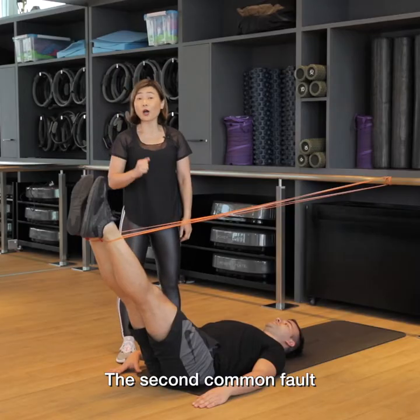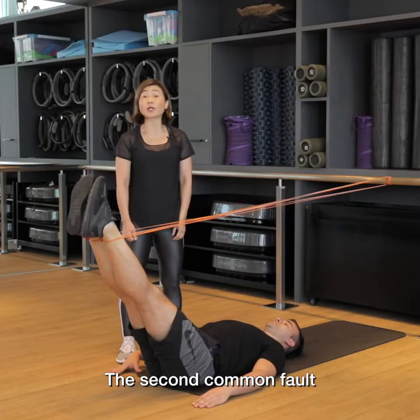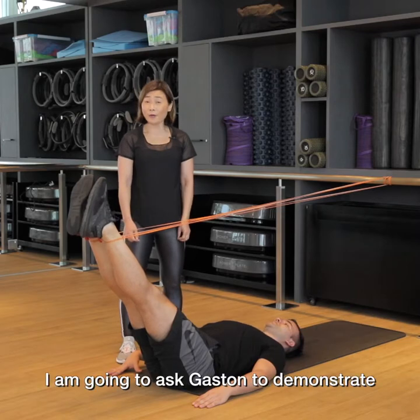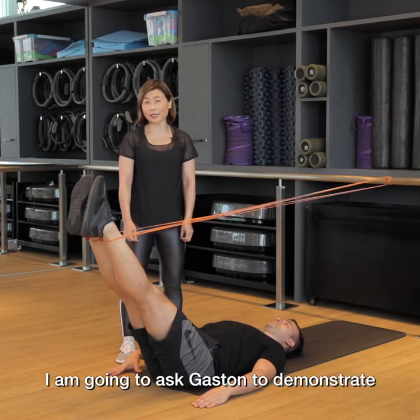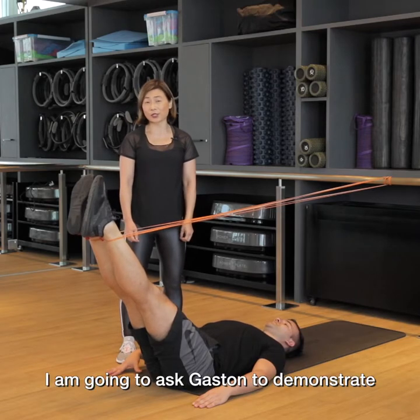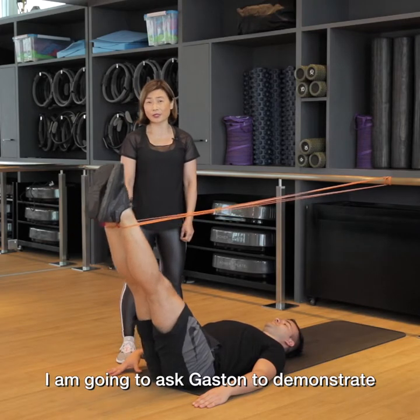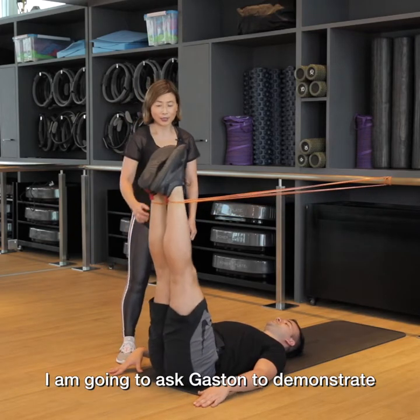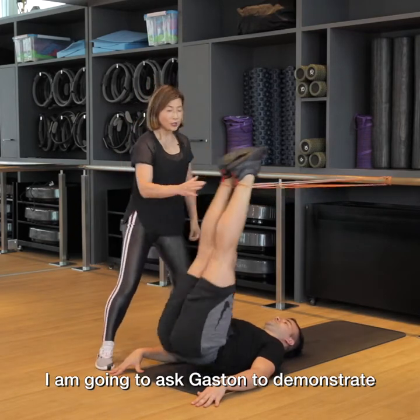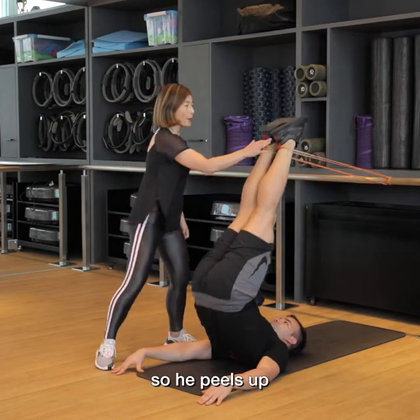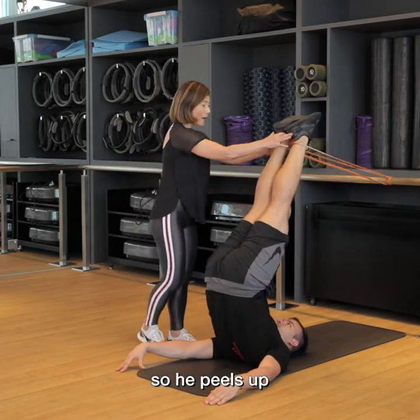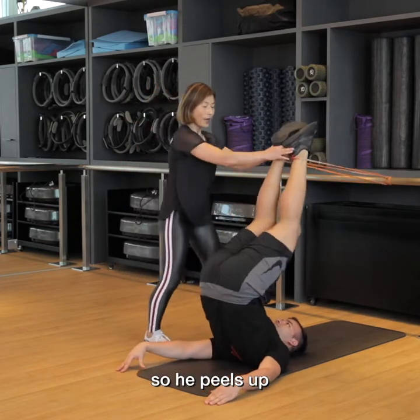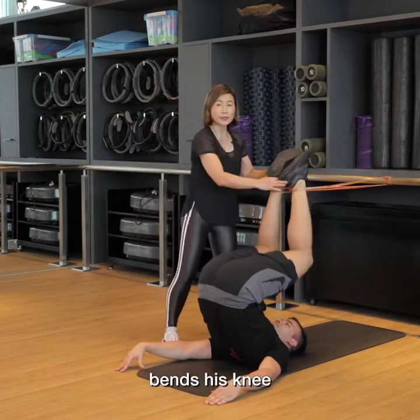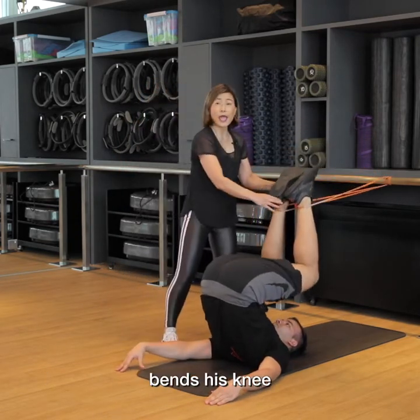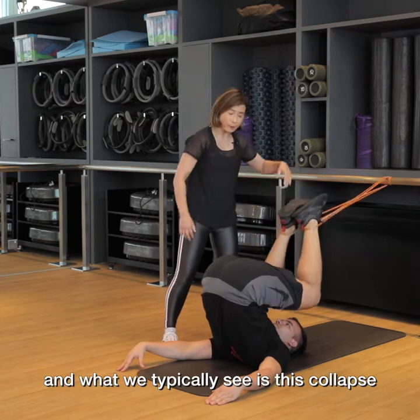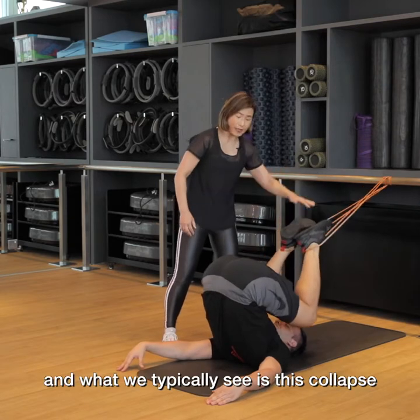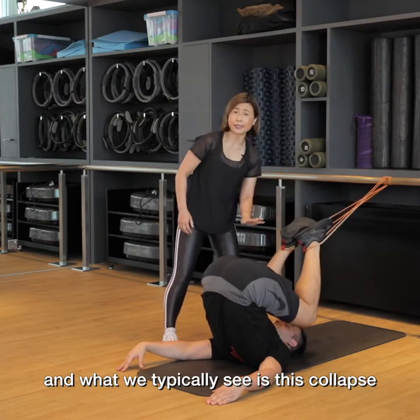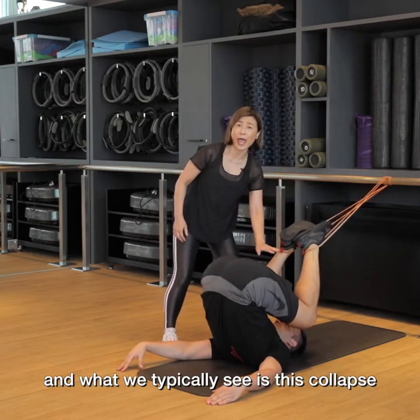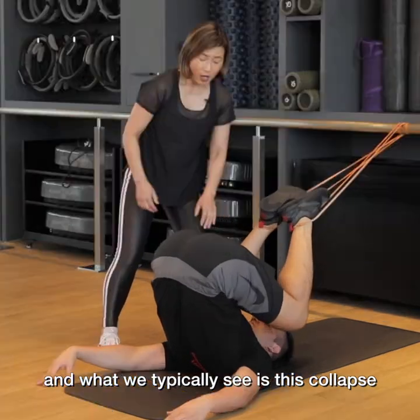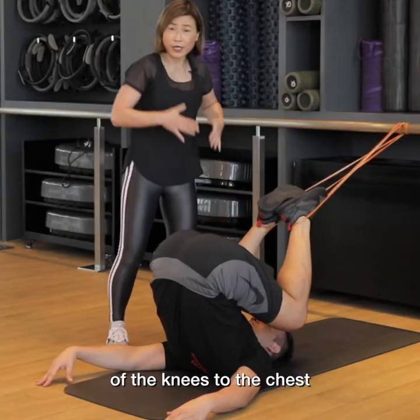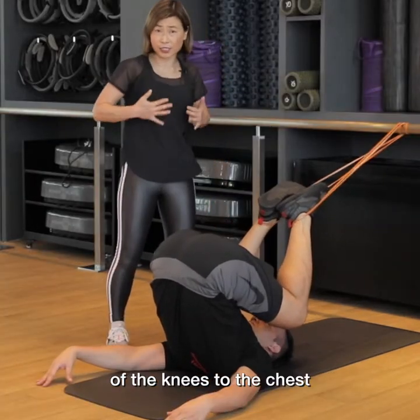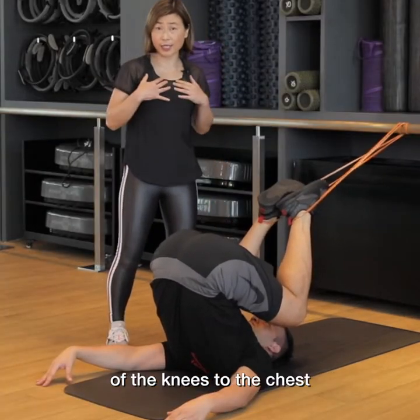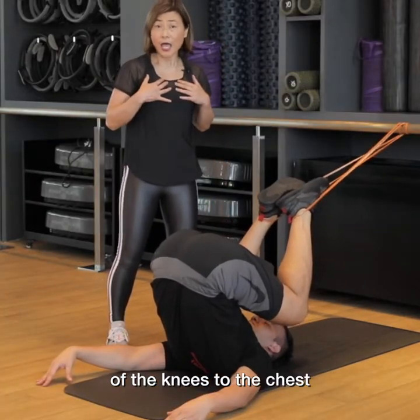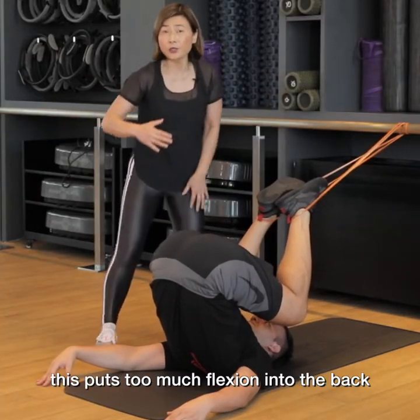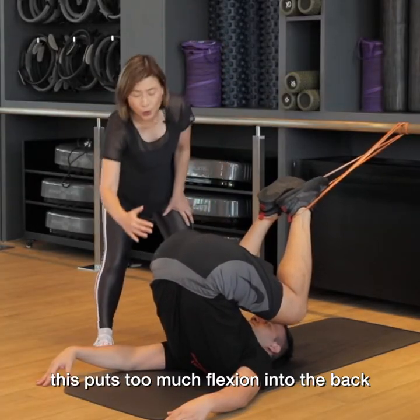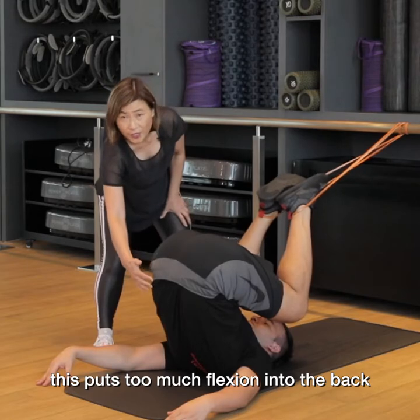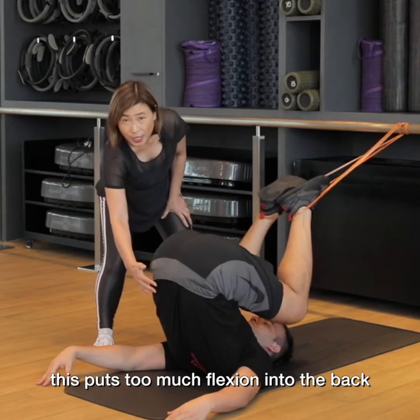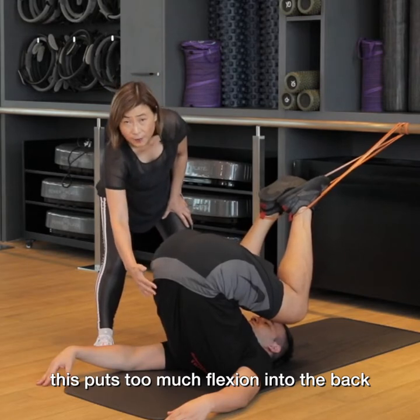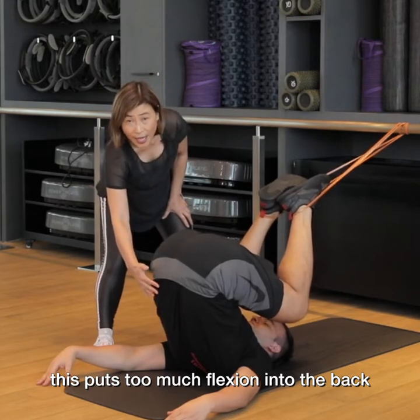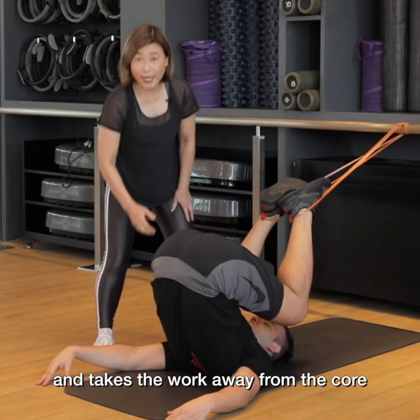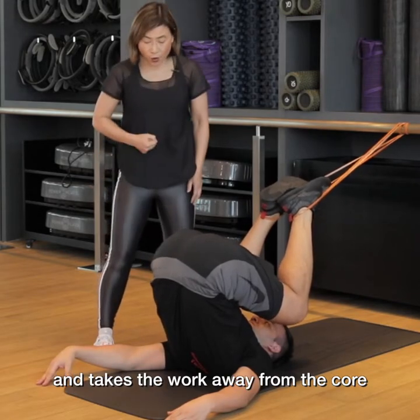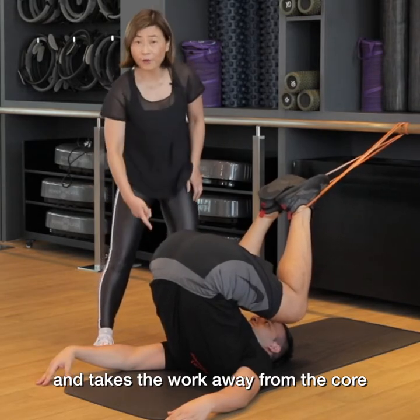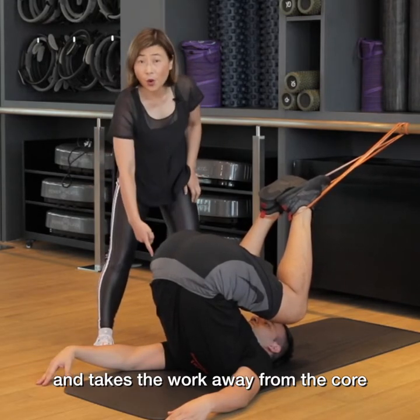Try to stay off your neck and only go as far as the midpoint between your two shoulder blades. The second common fault I am going to ask Gaston to demonstrate: he peels up, bends his knee, and what we typically see is this collapse of the knees to the chest. This puts too much flexion into the back and takes the work away from the core.